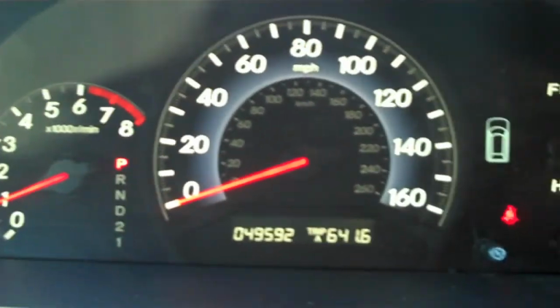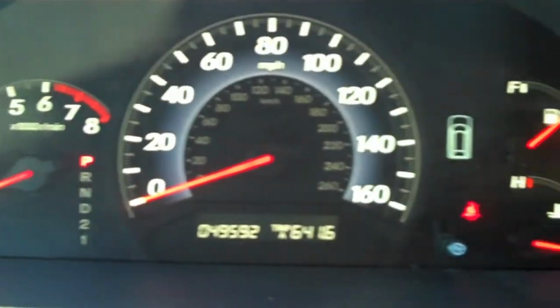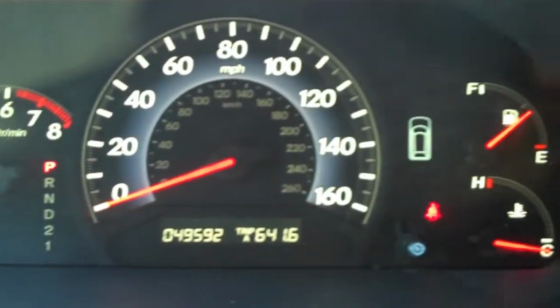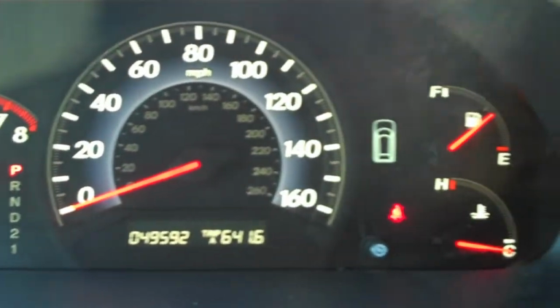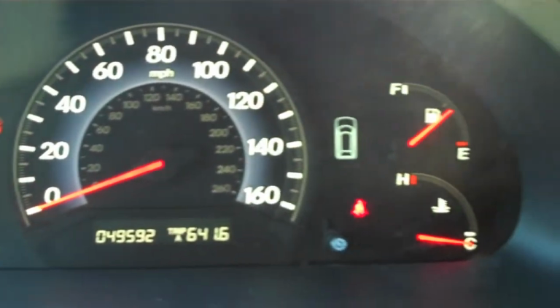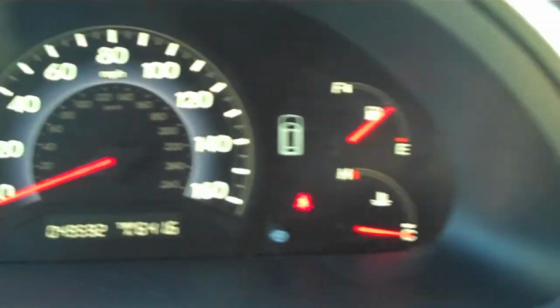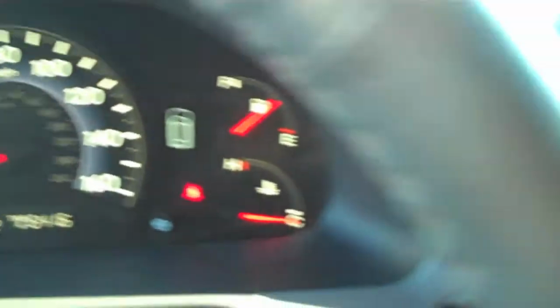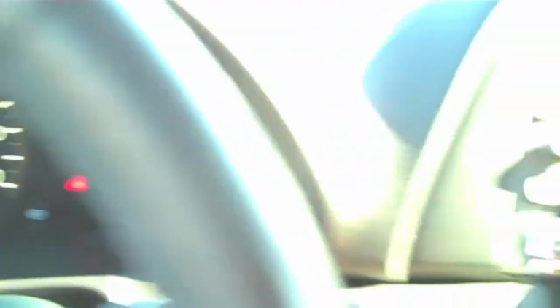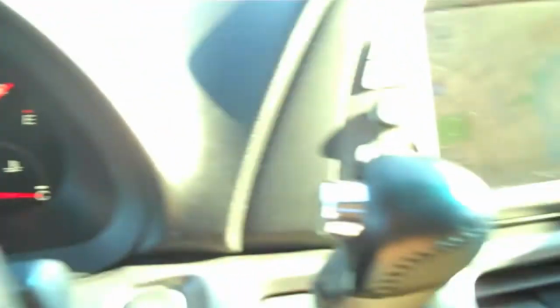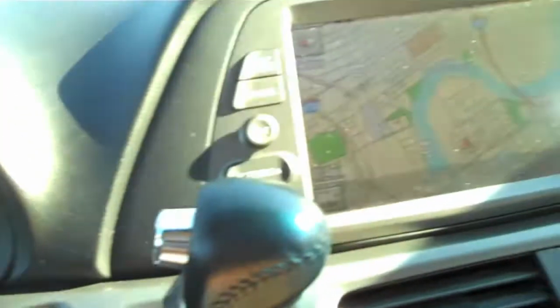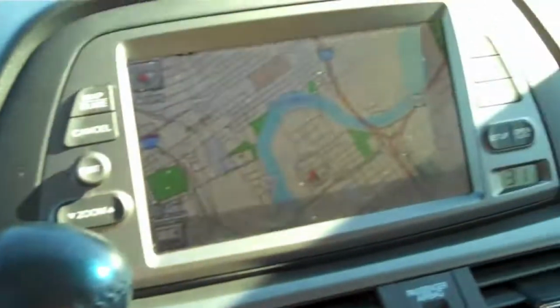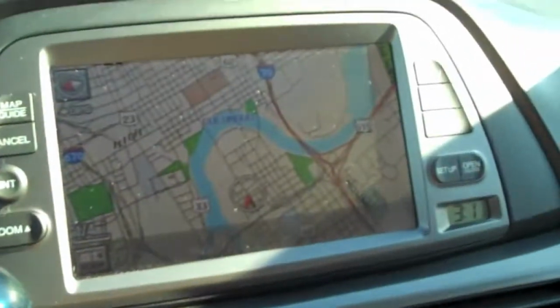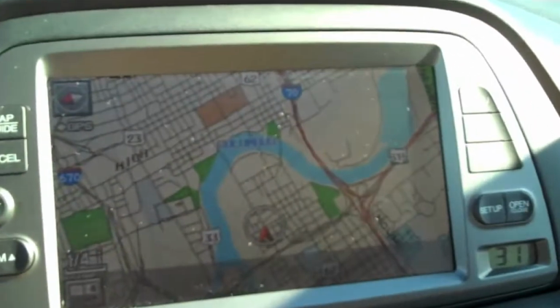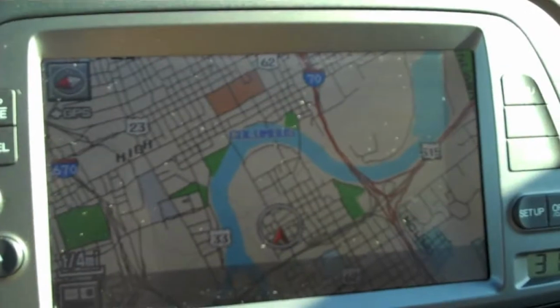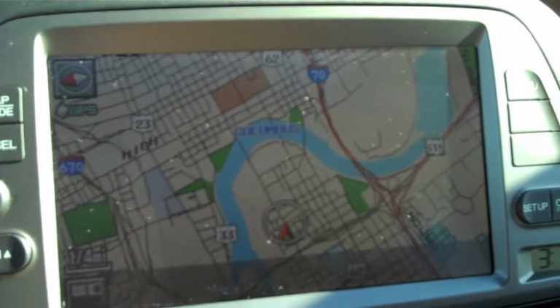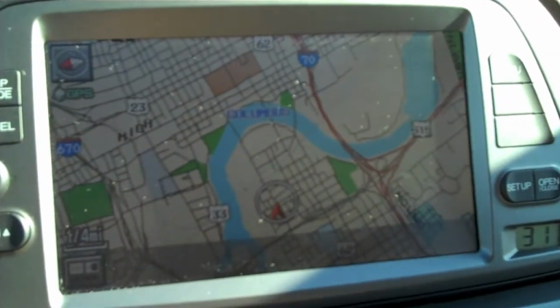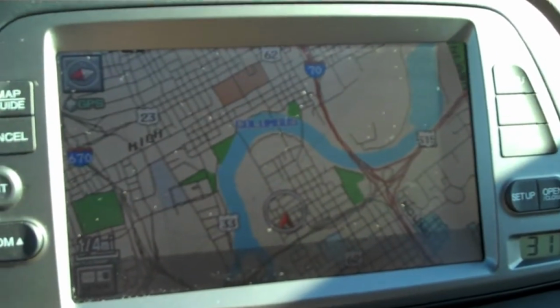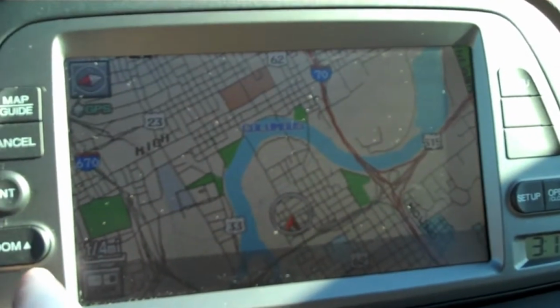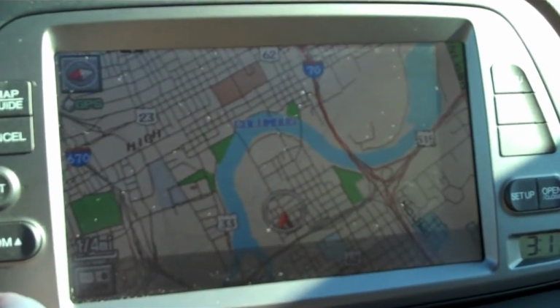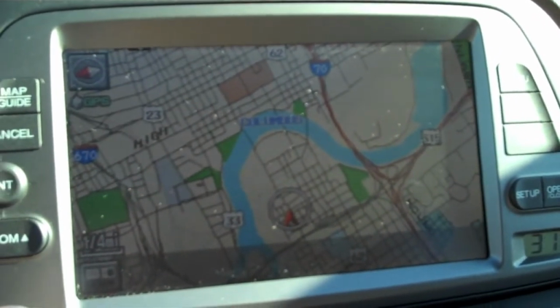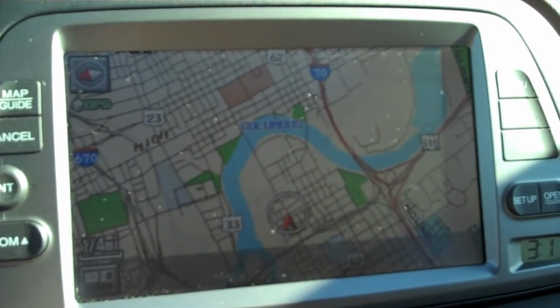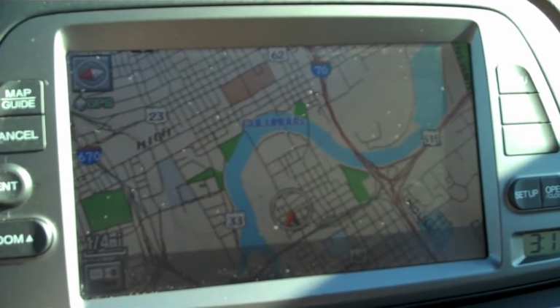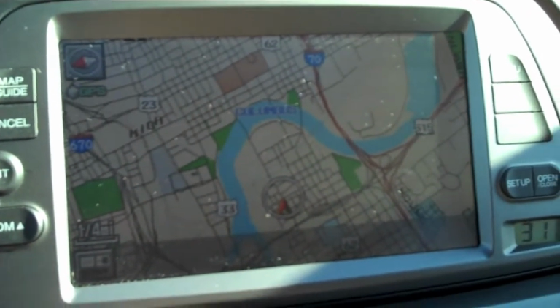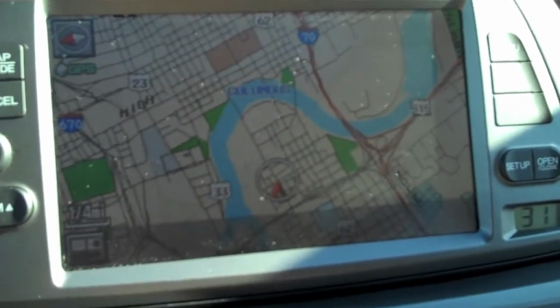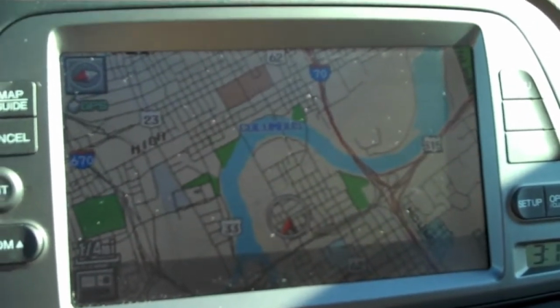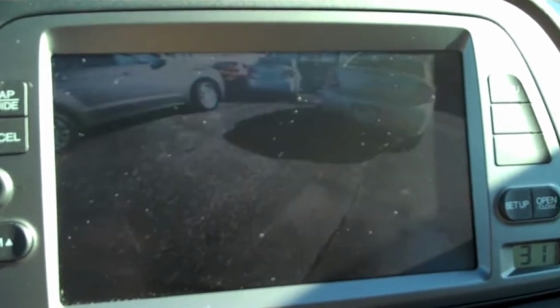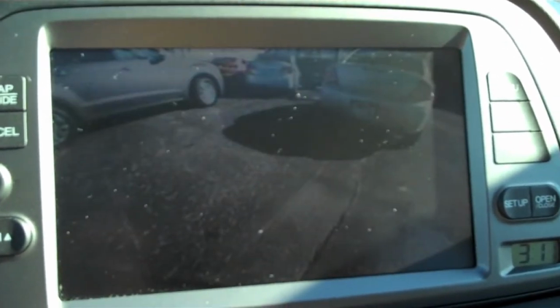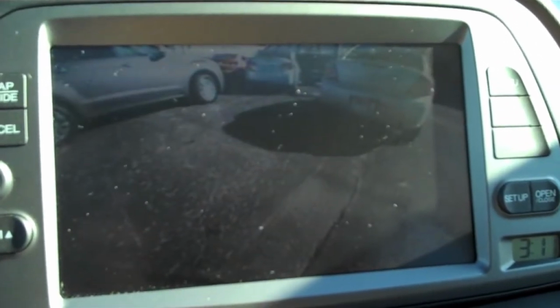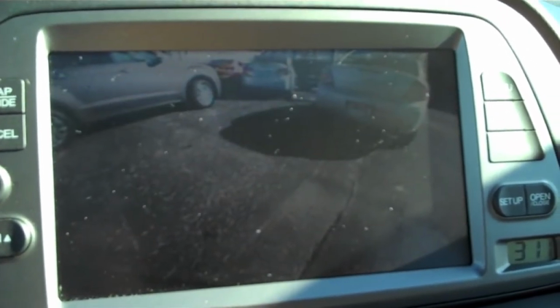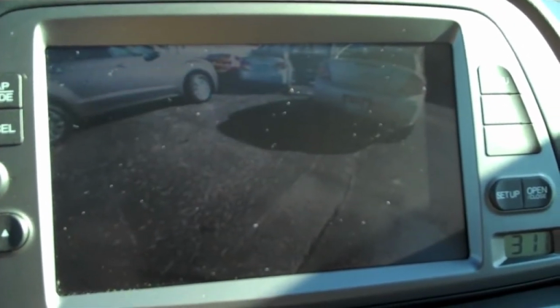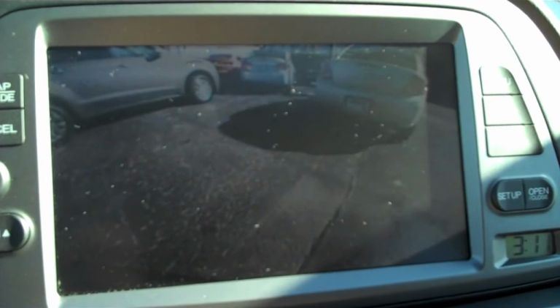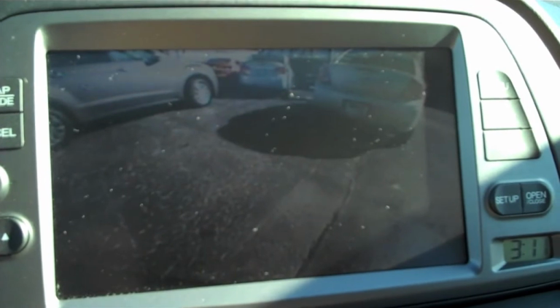This vehicle has 49,592 miles on it. It also has a navigation system, which doubles as a rear backup camera so you don't have to worry about bumping into anything in parking lots.